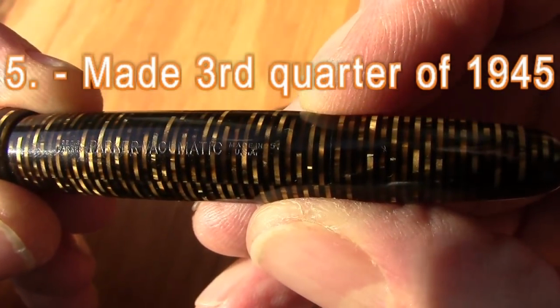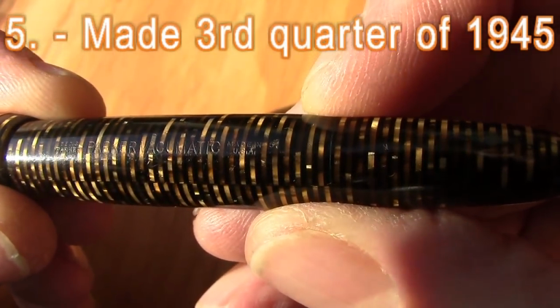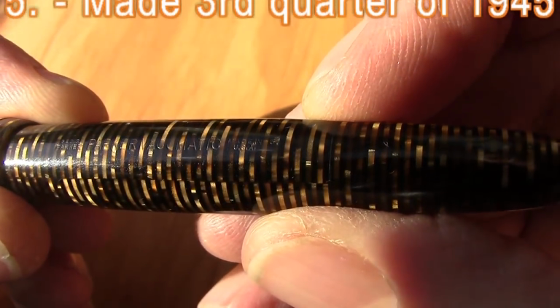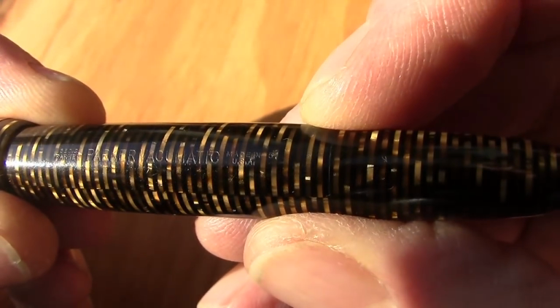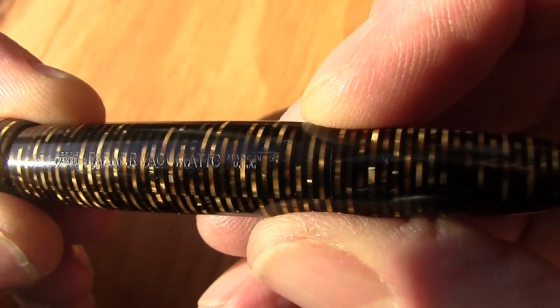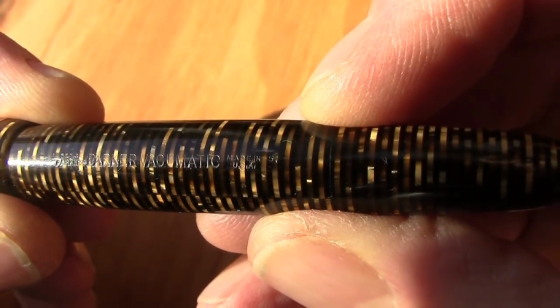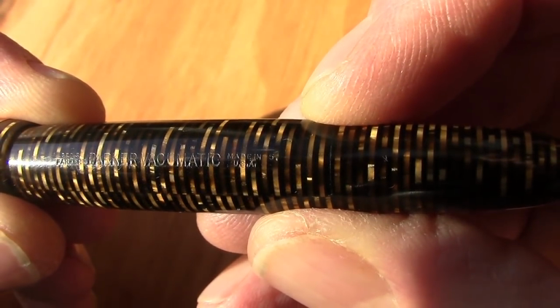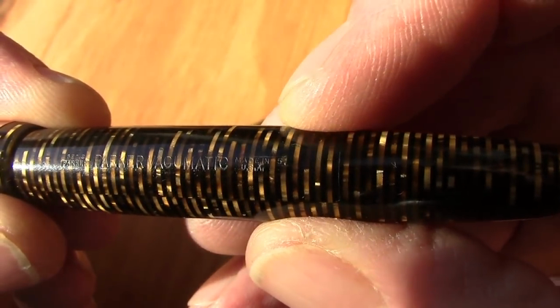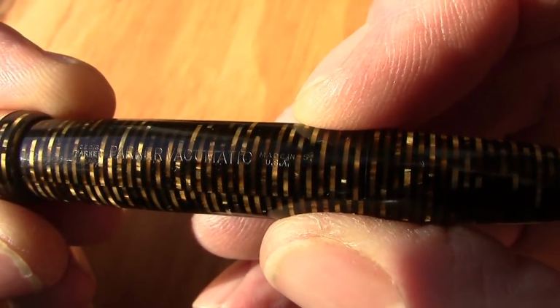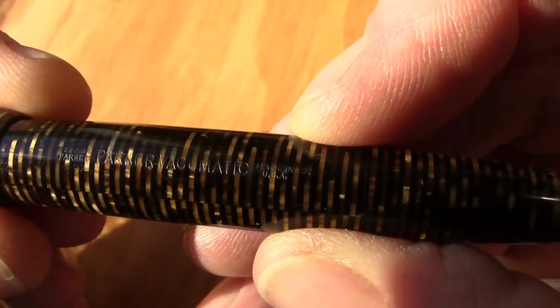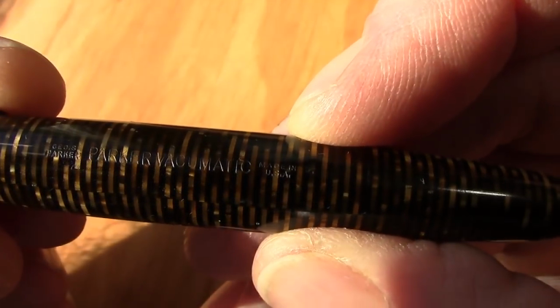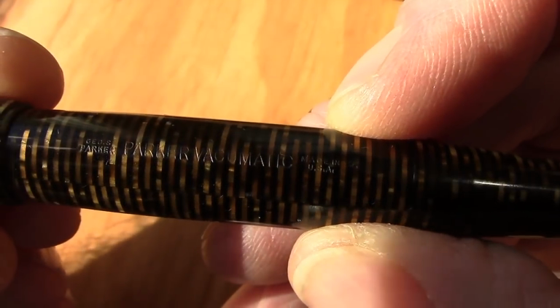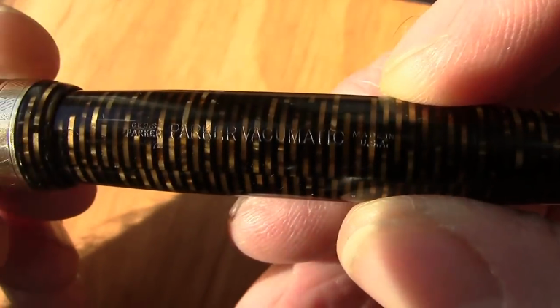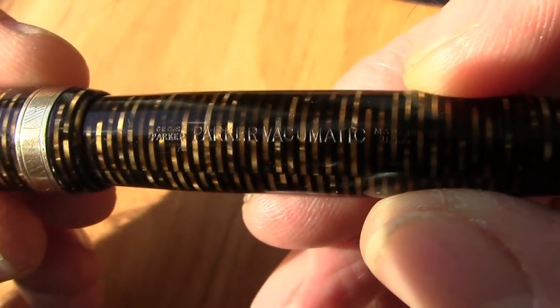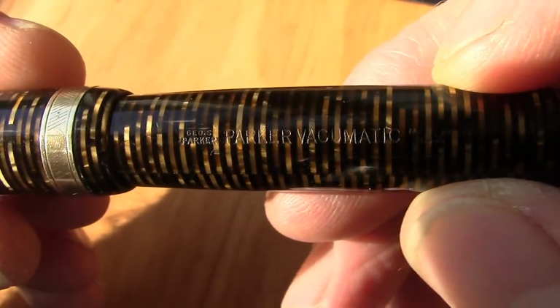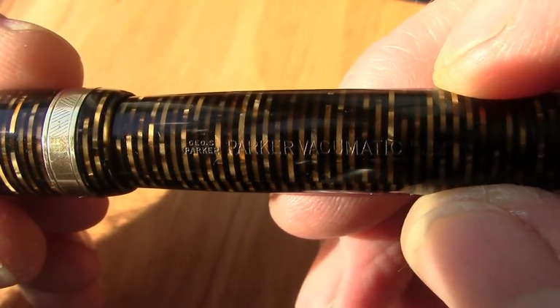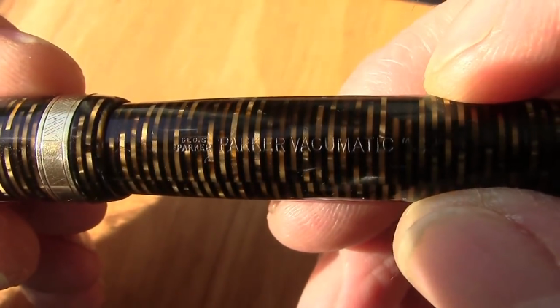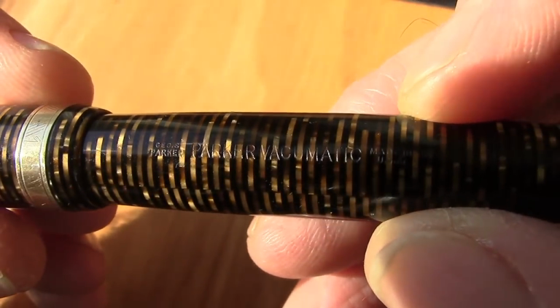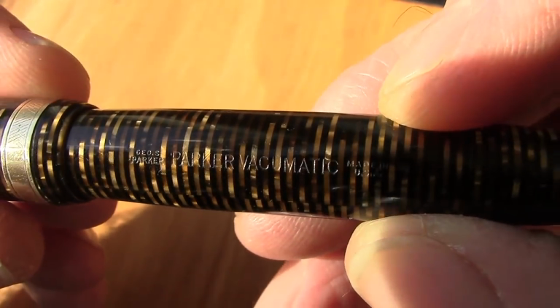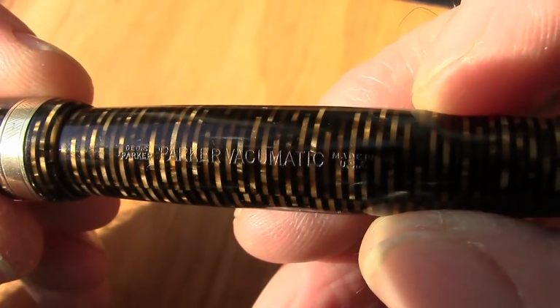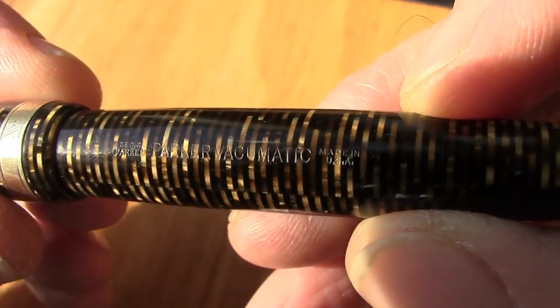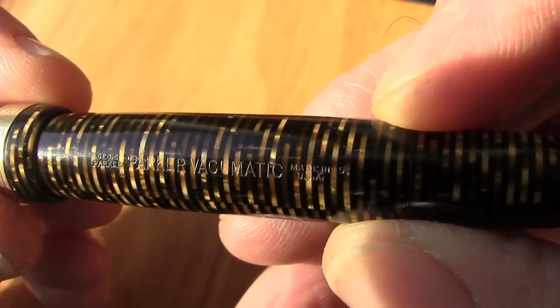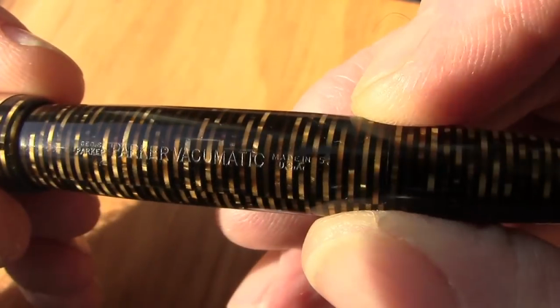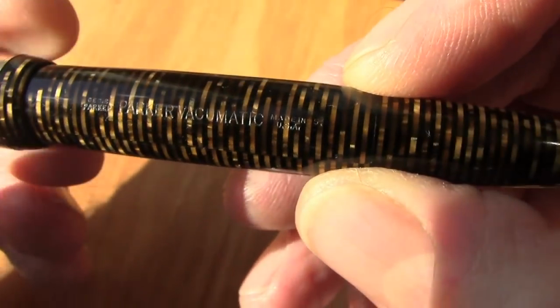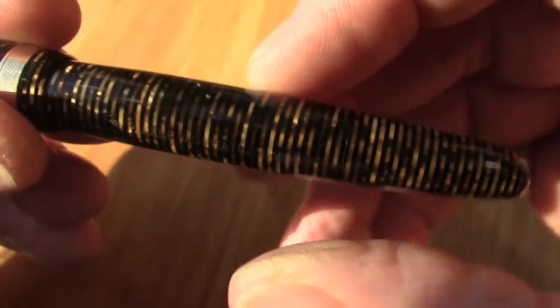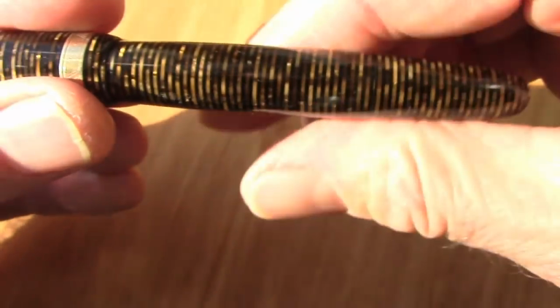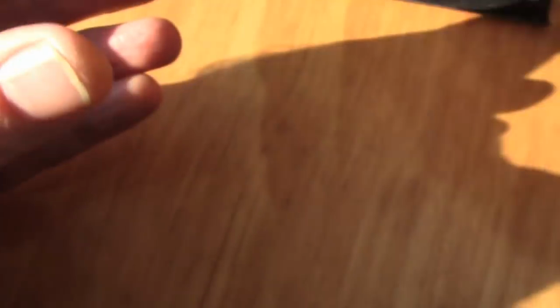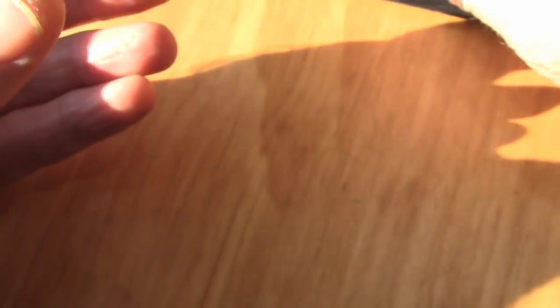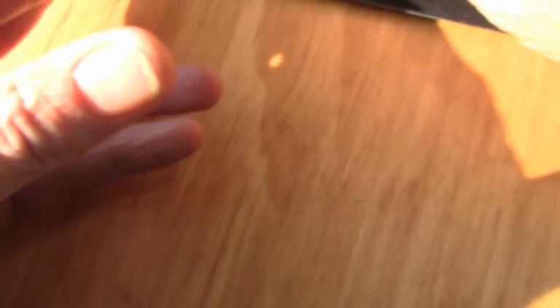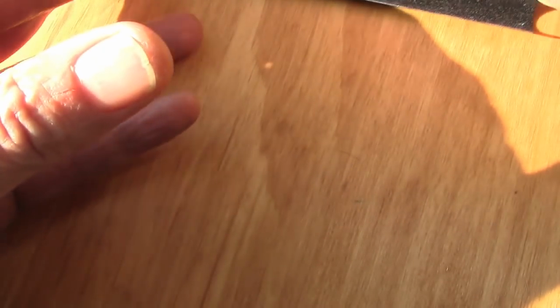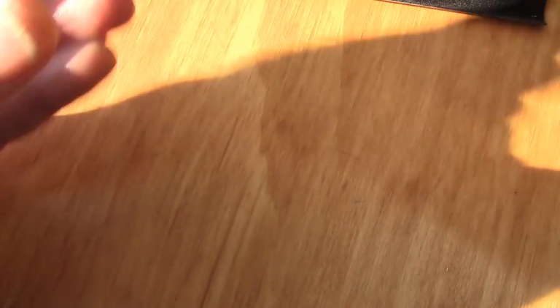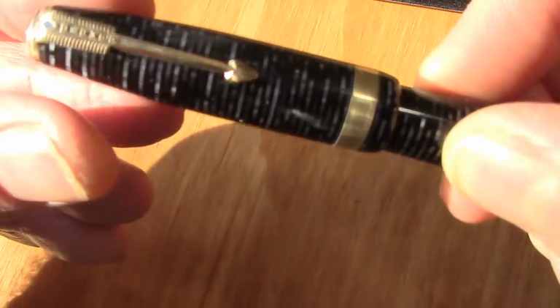The date is to the far right of 'Made in USA.' On this one it's a five with a dot on the lower right of the five. It has a nice clear engraving, and most of the Vacumatics I own have a very clear engraving on them.